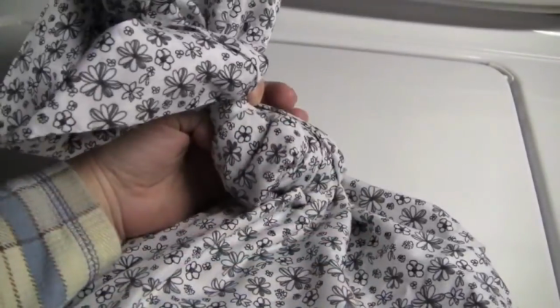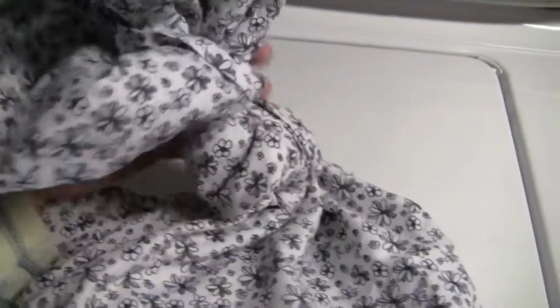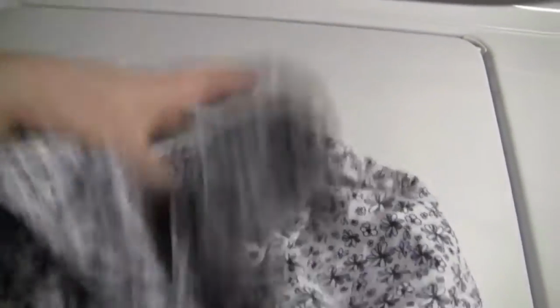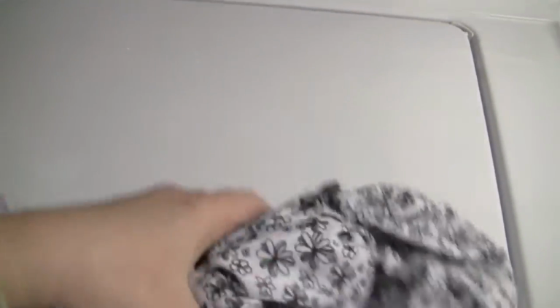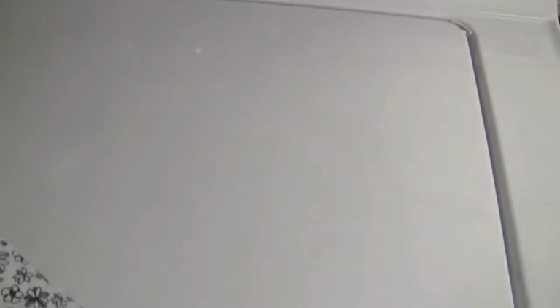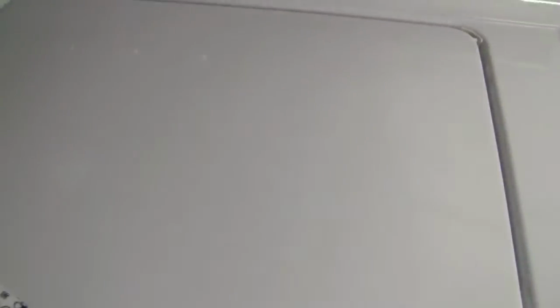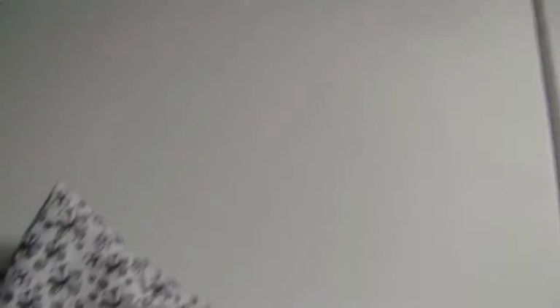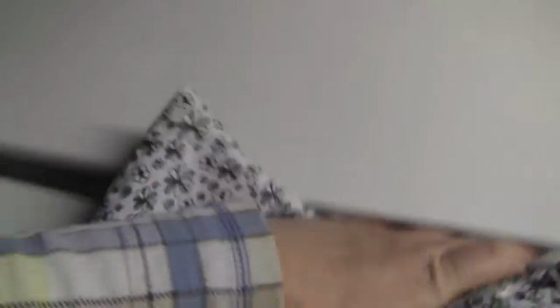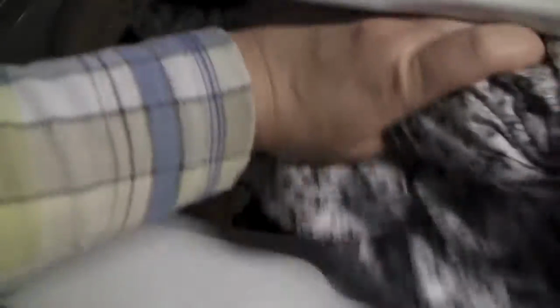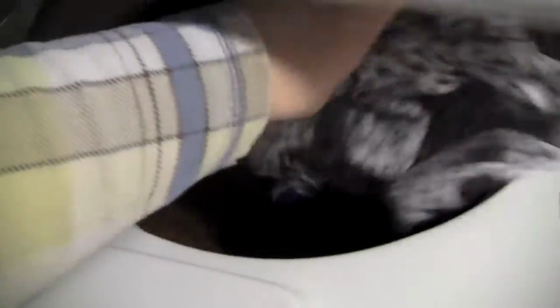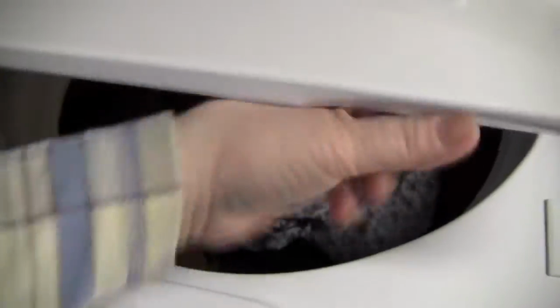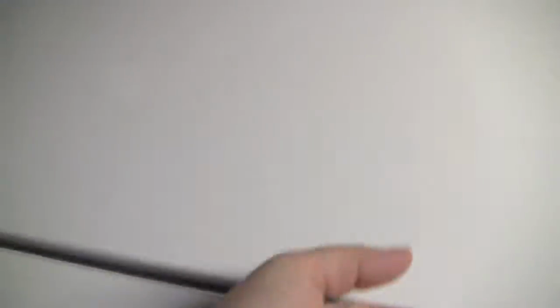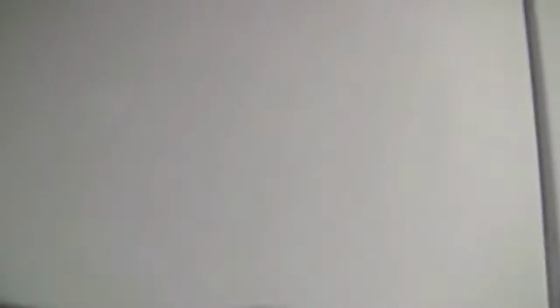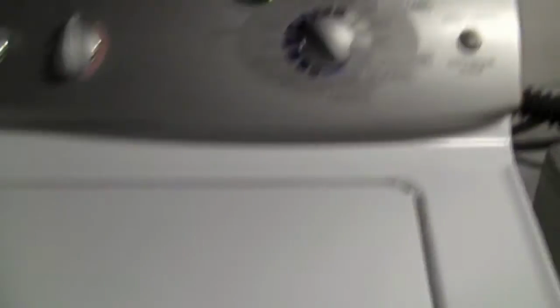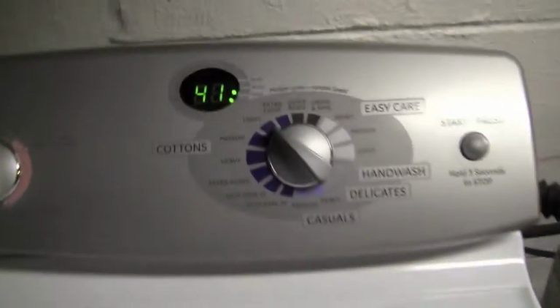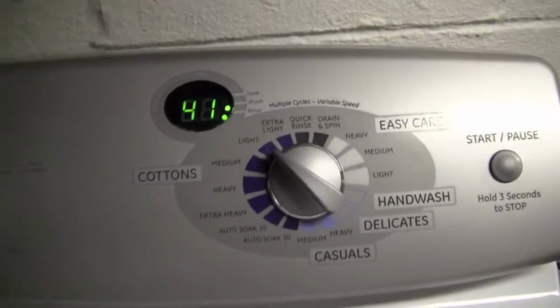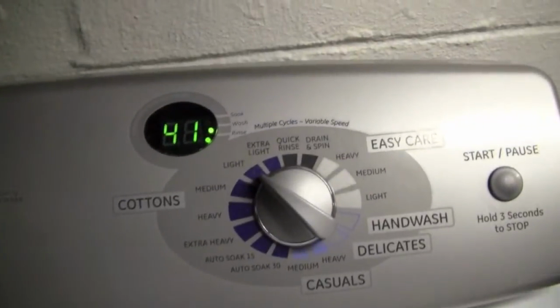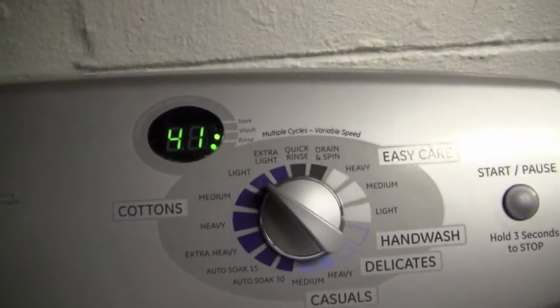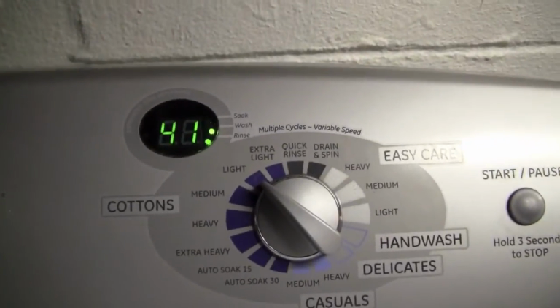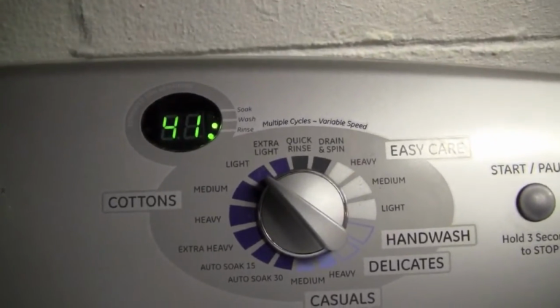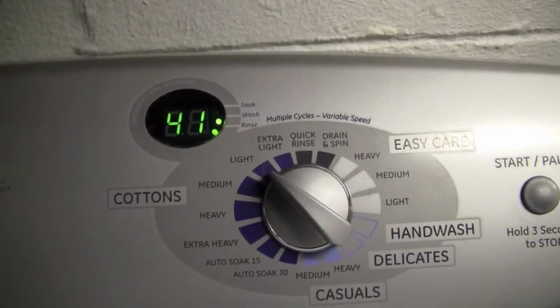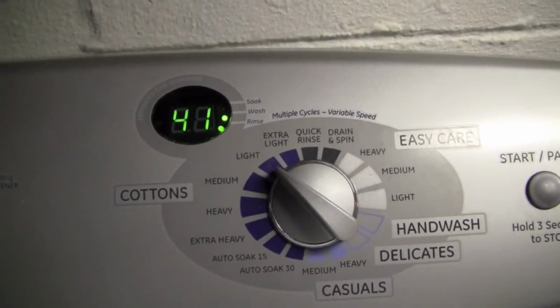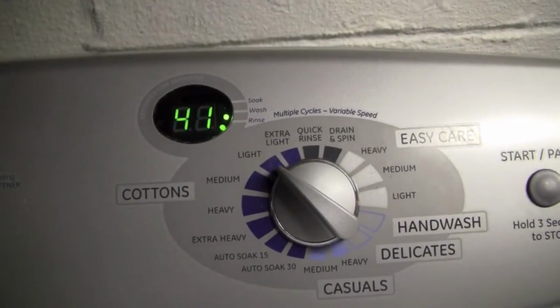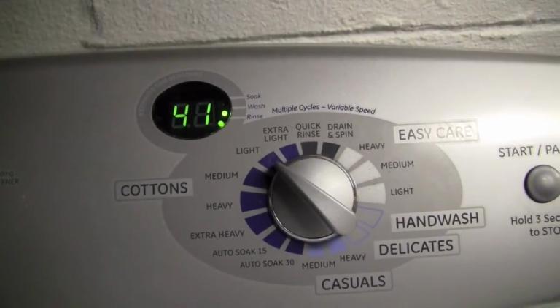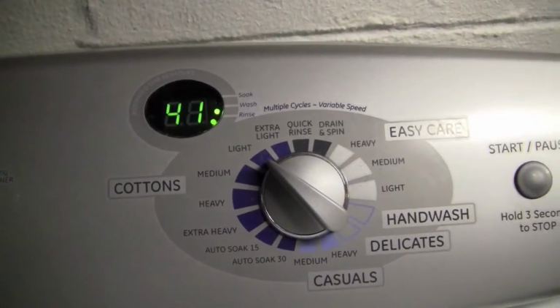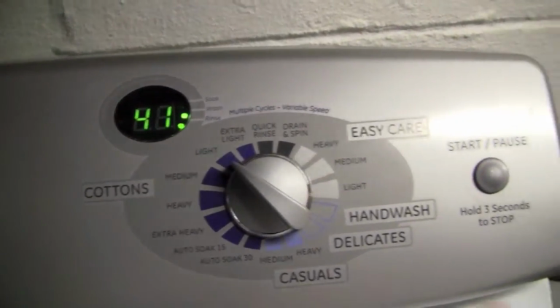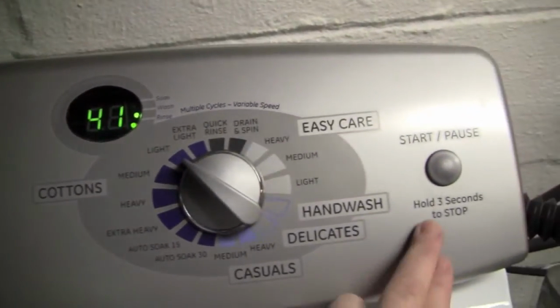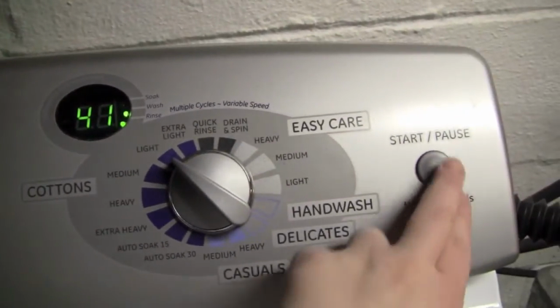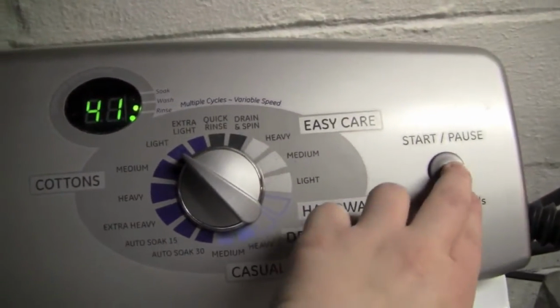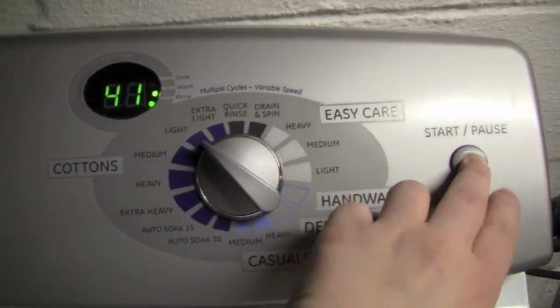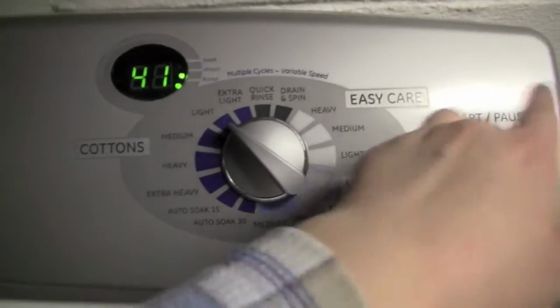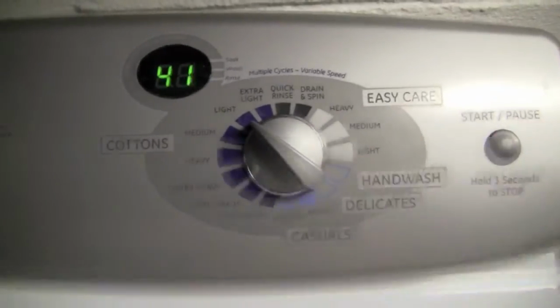But I usually just let mine run through the entire cycle. I am going to throw this in here and this cycle is going to run for about 40 minutes. So here we go.